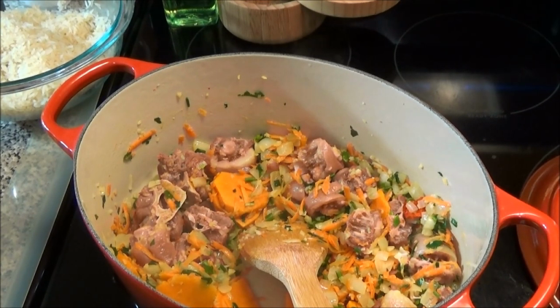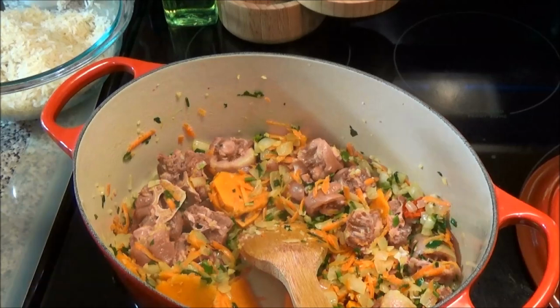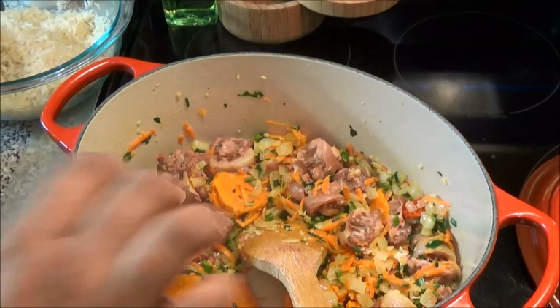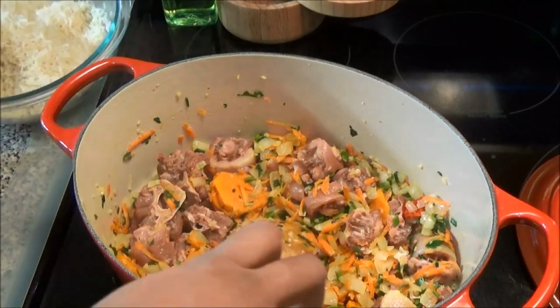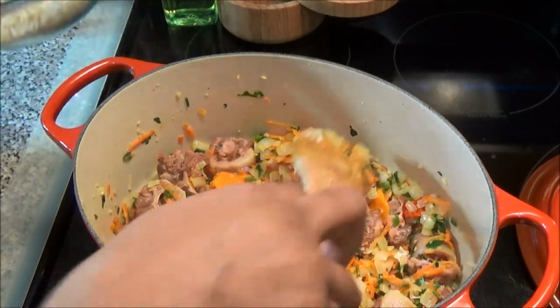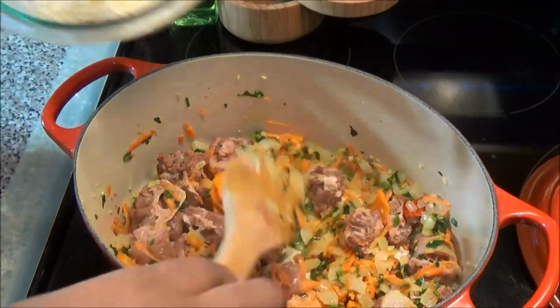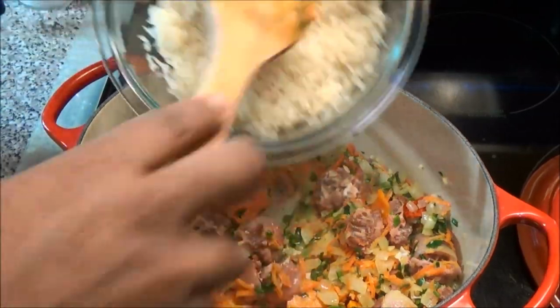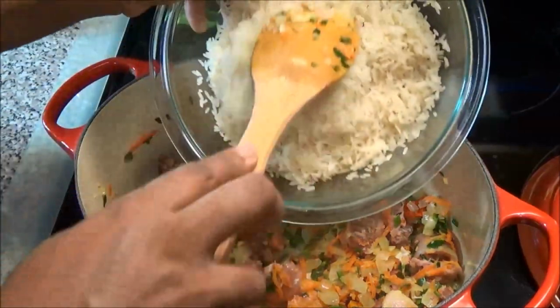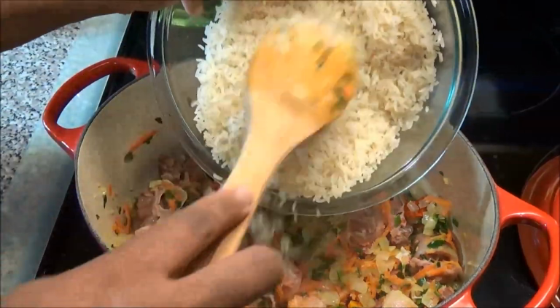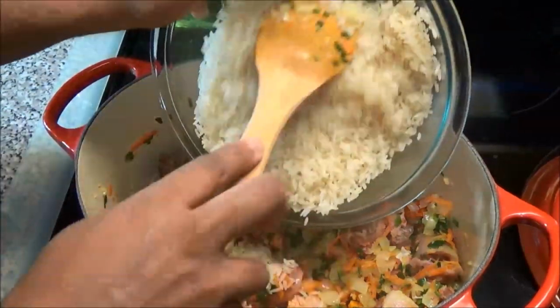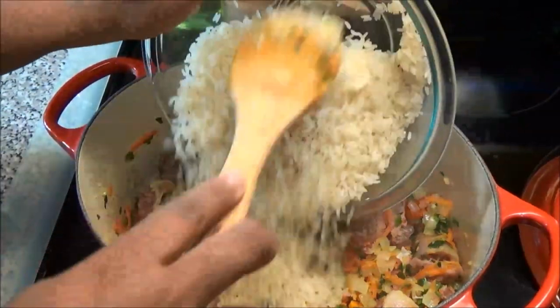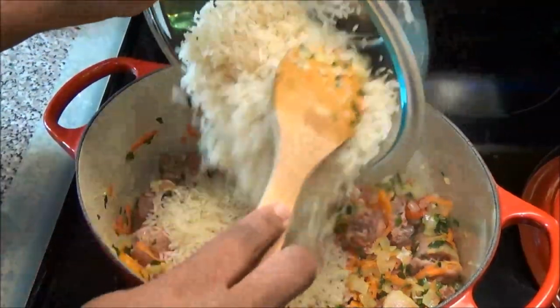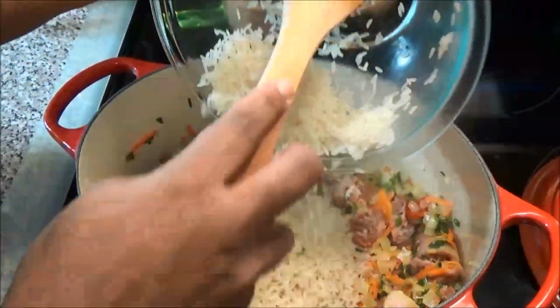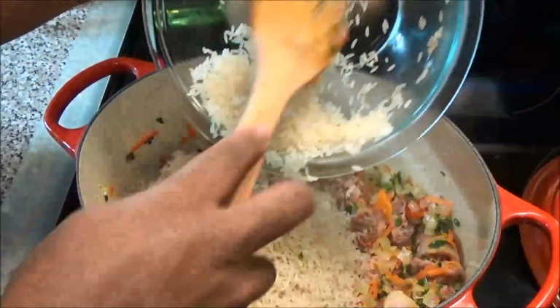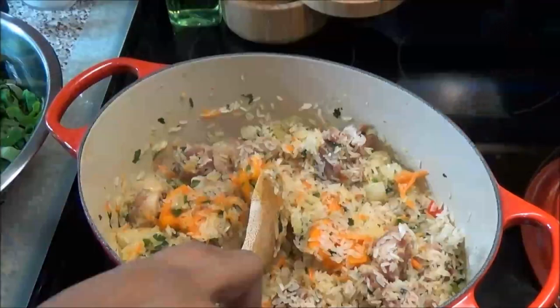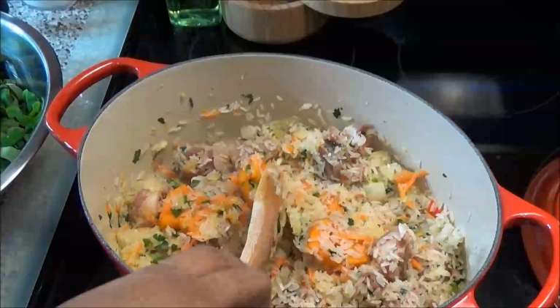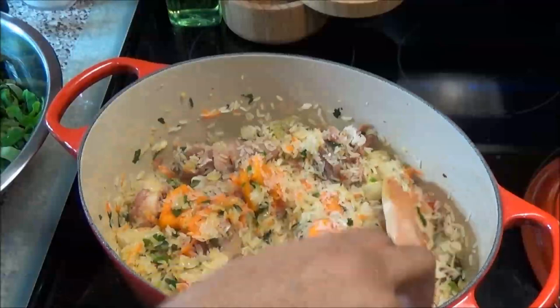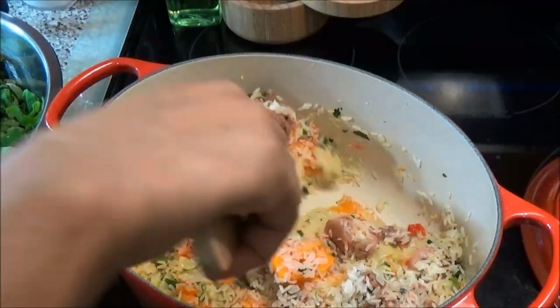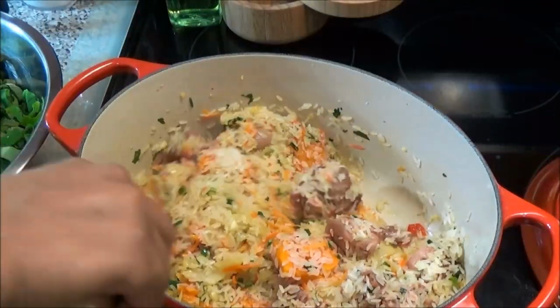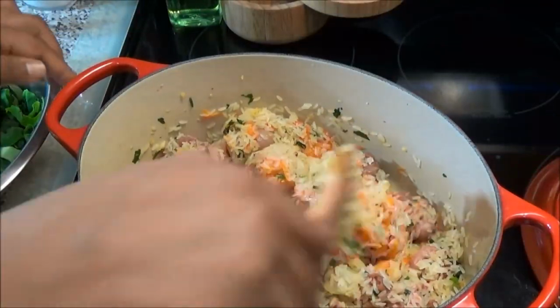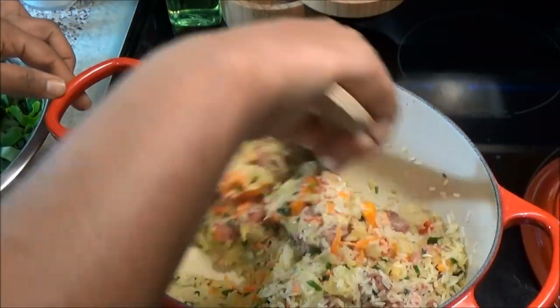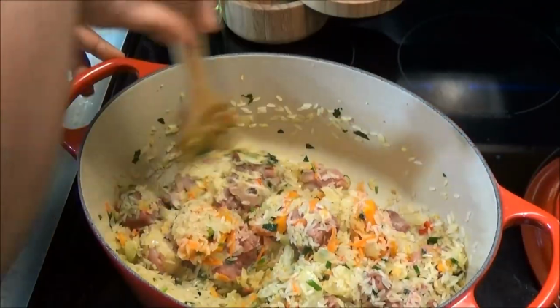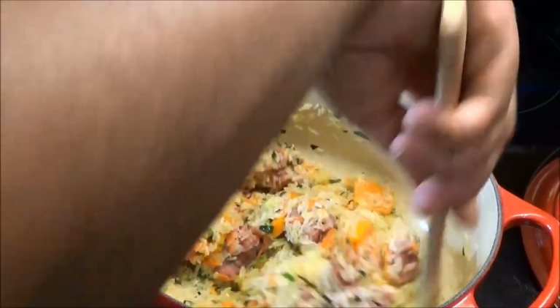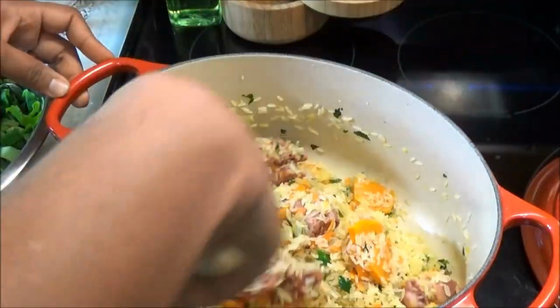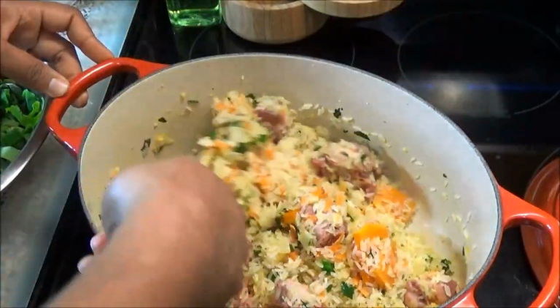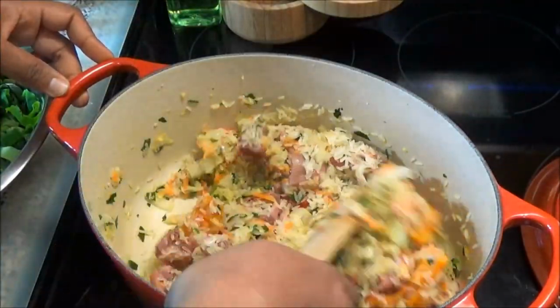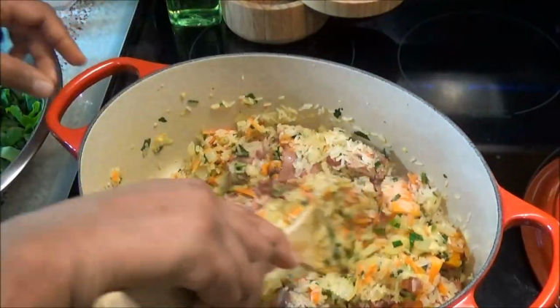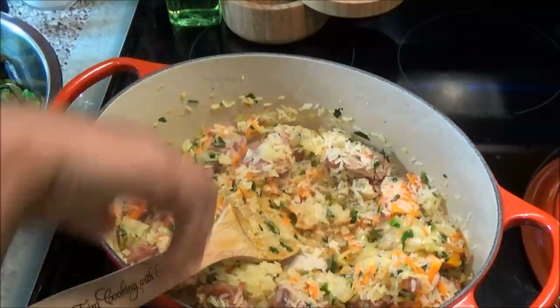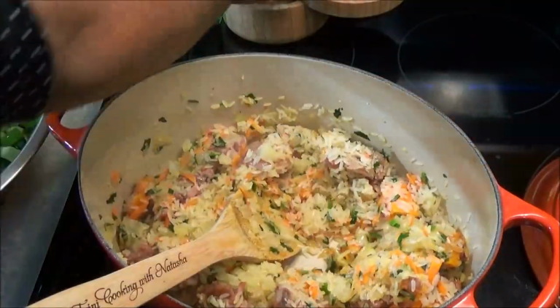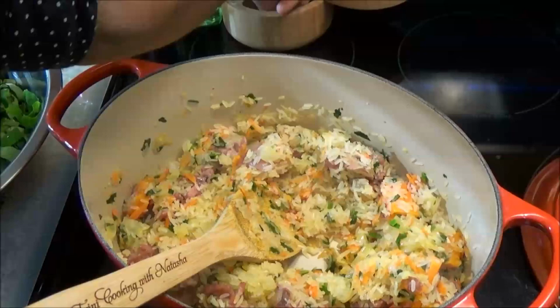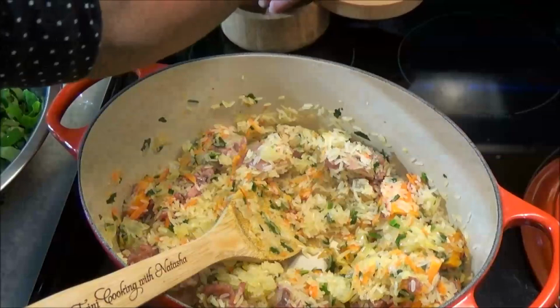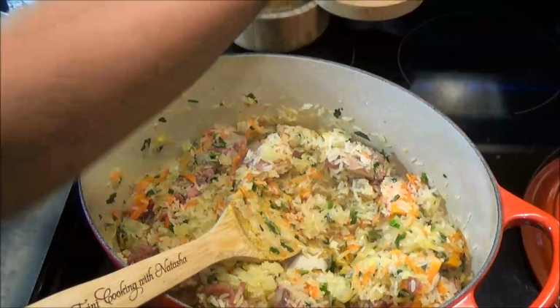Now add in your washed rice and mix it in. I'm going to add some black pepper to this as well.